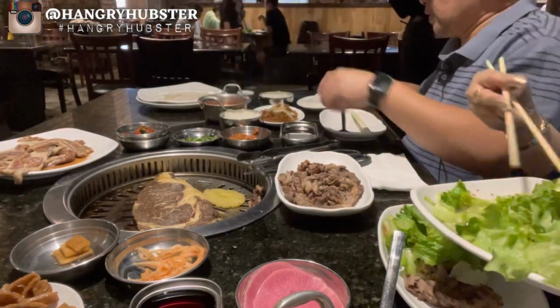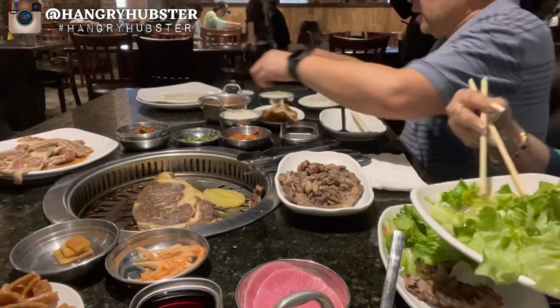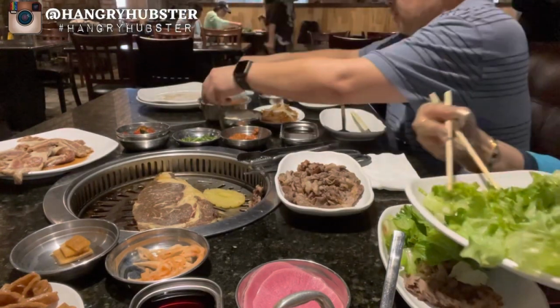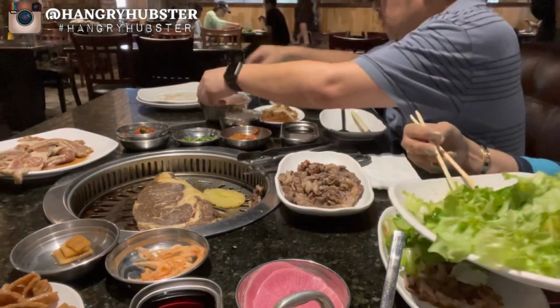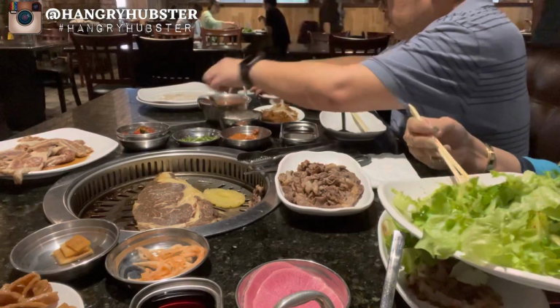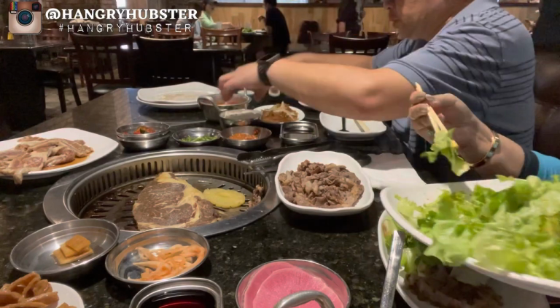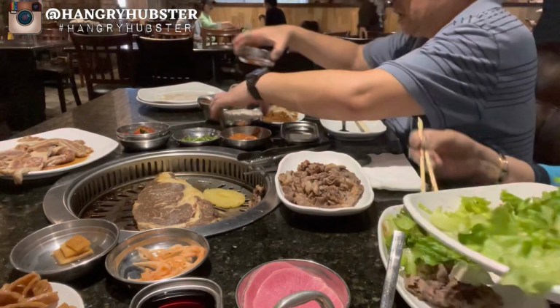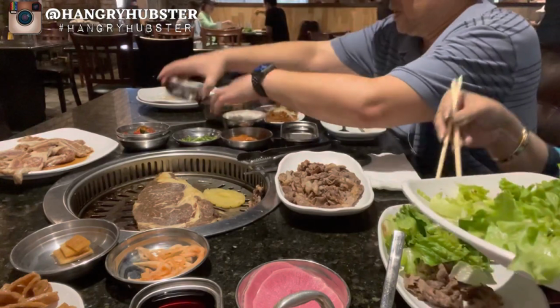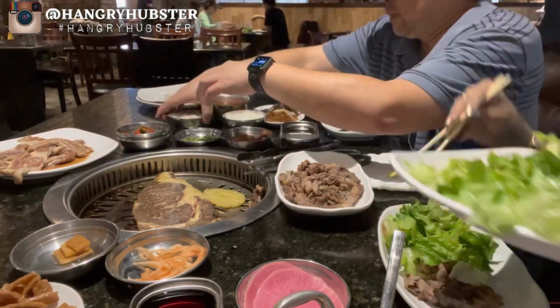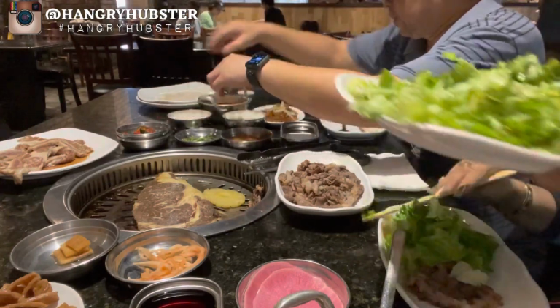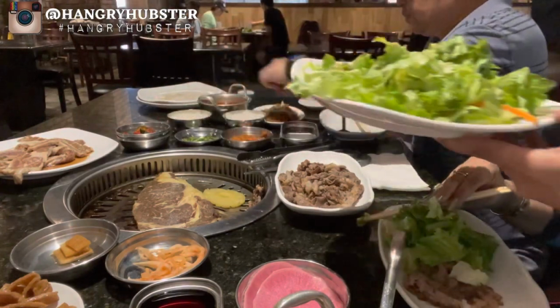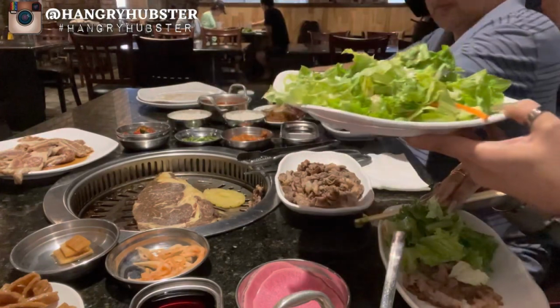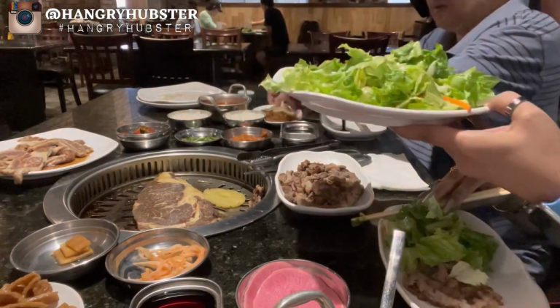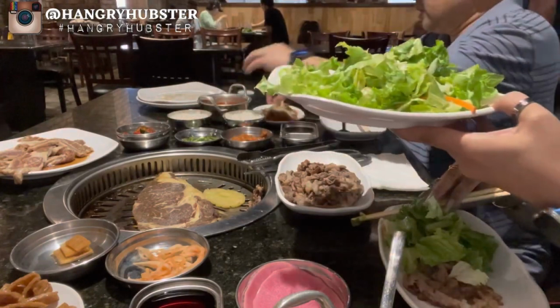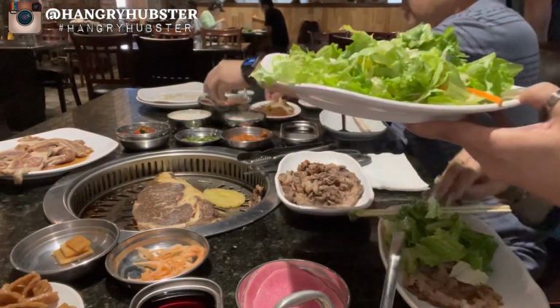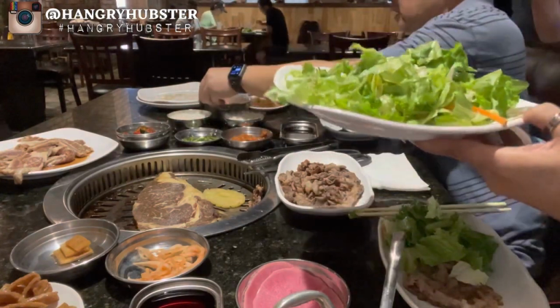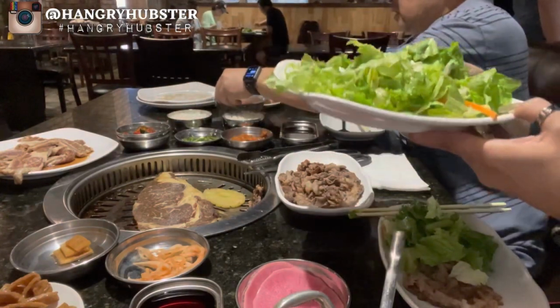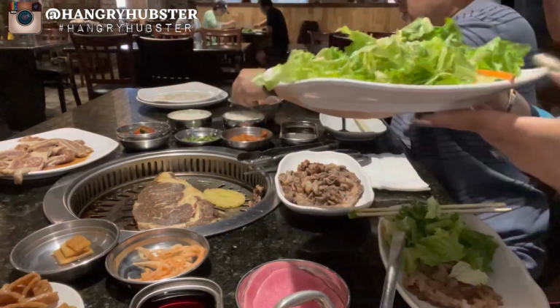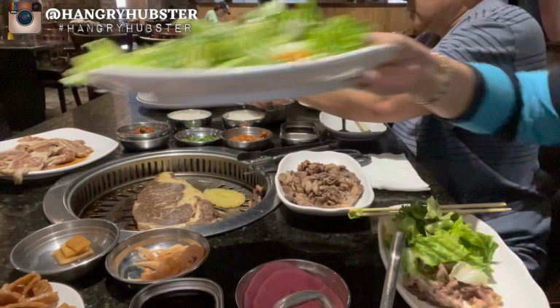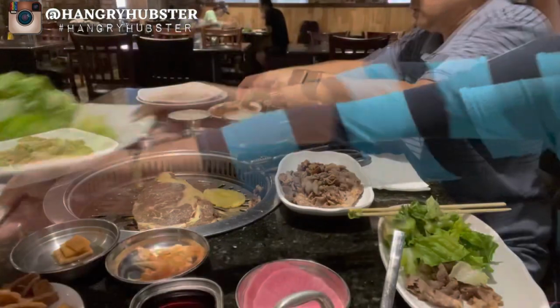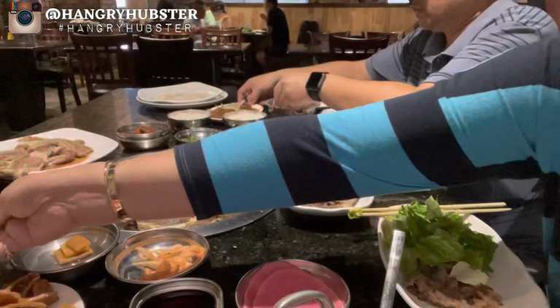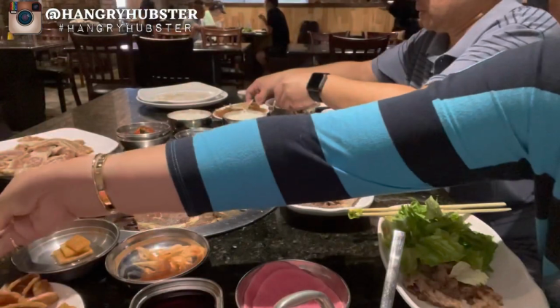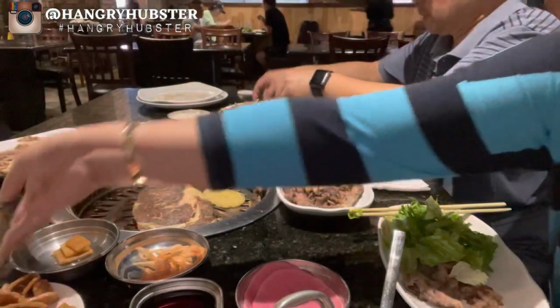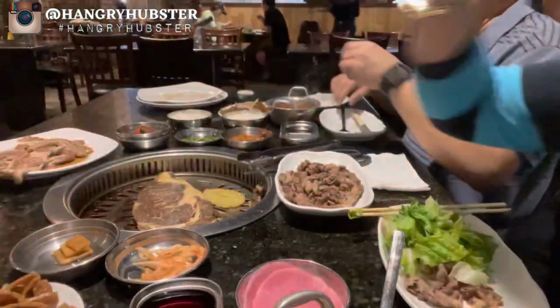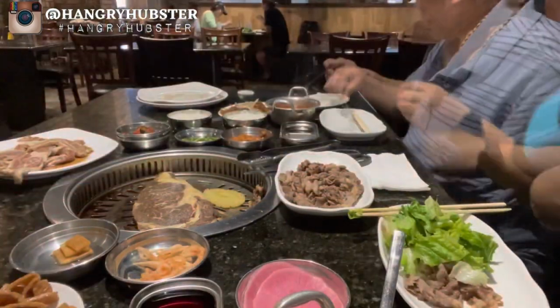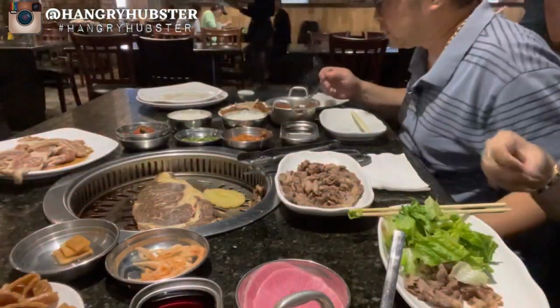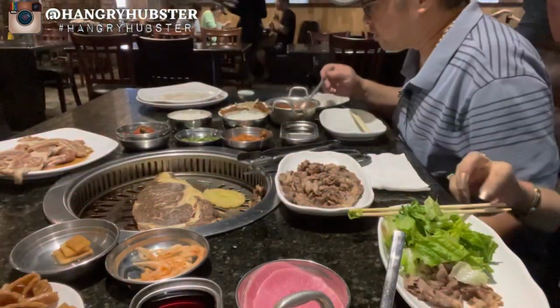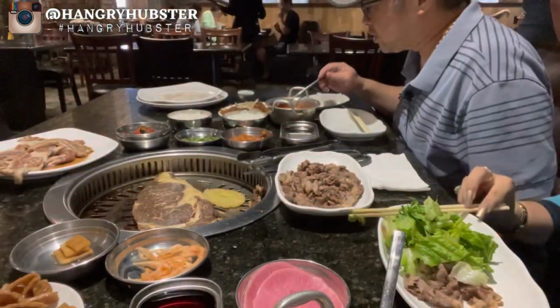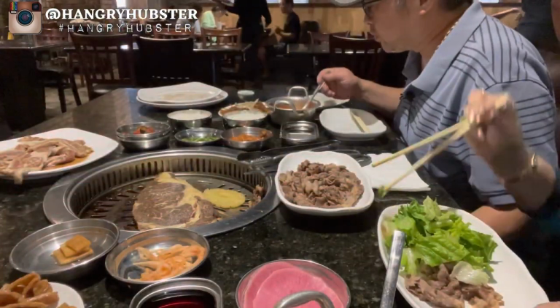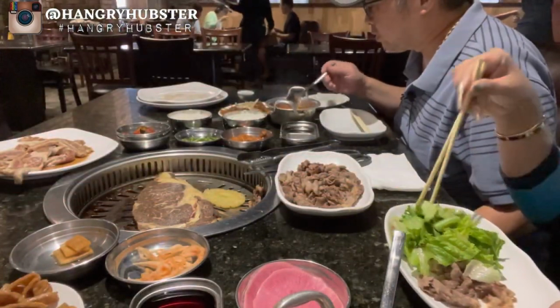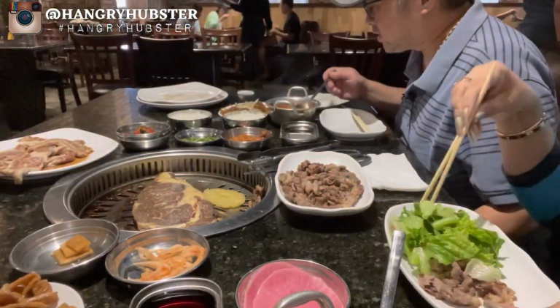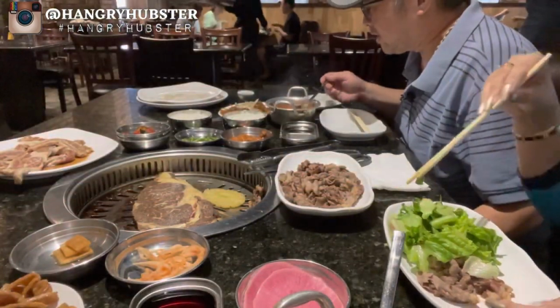We got some tofu soup. Let's try the soup while it's still hot.